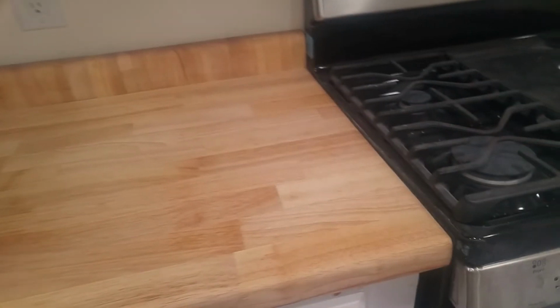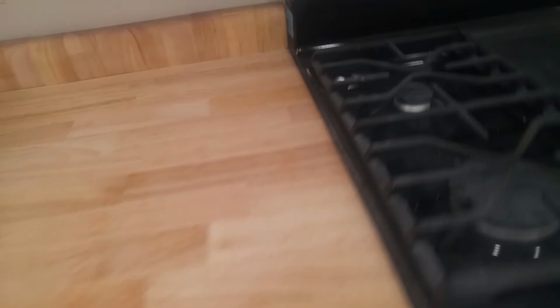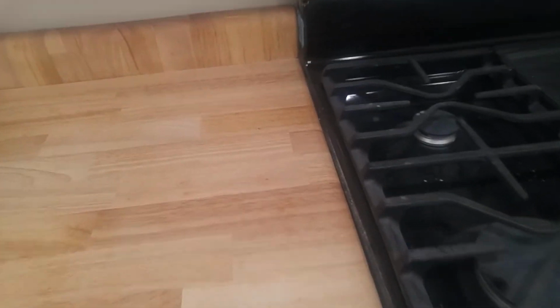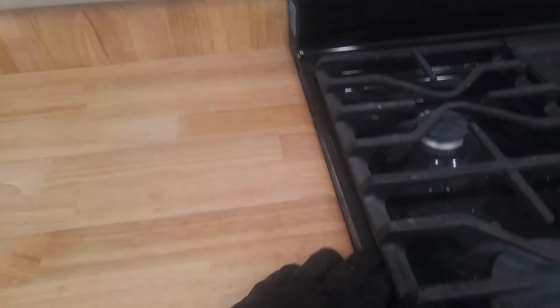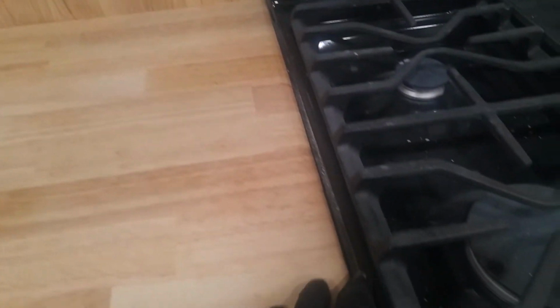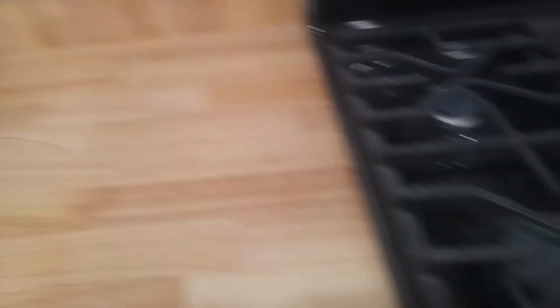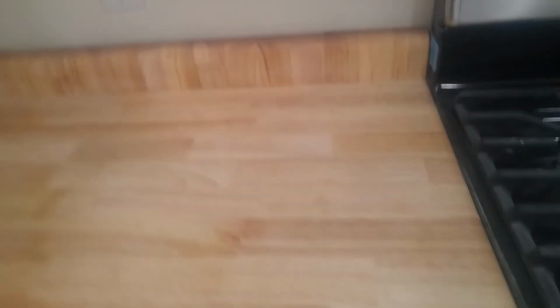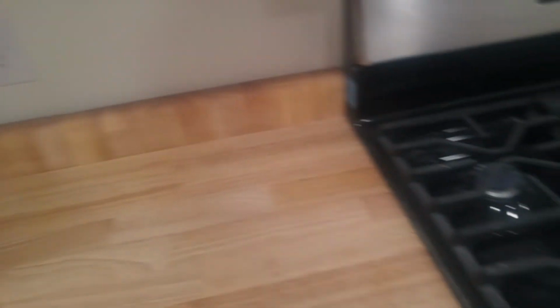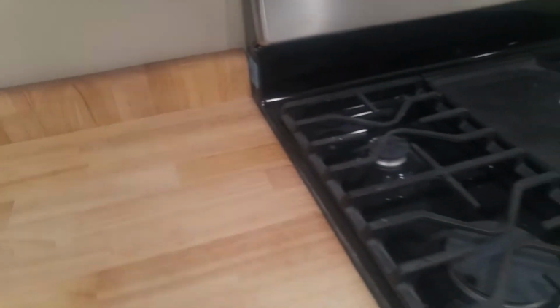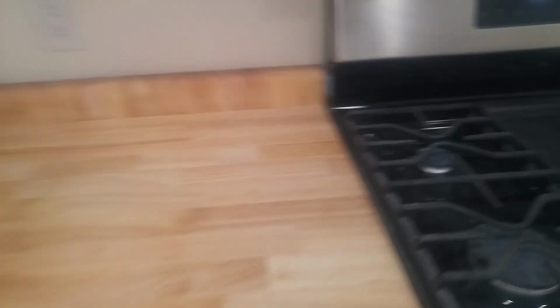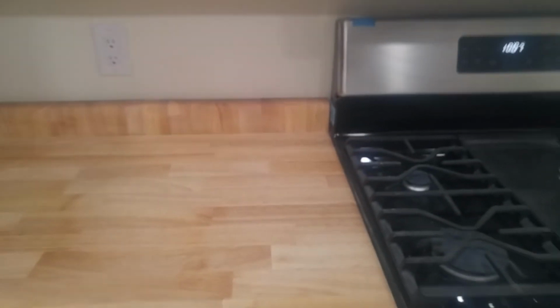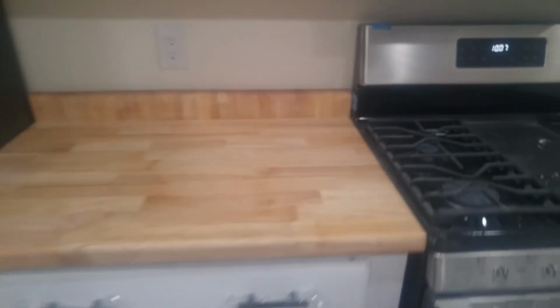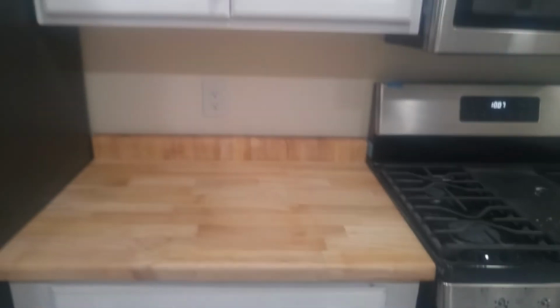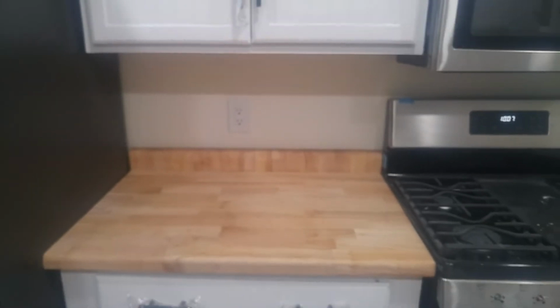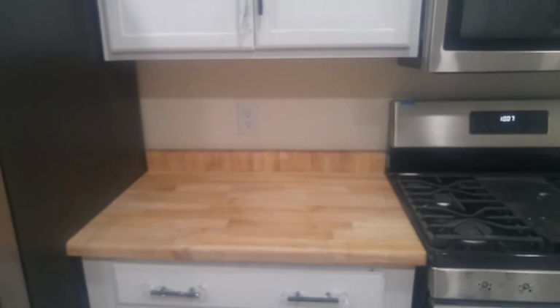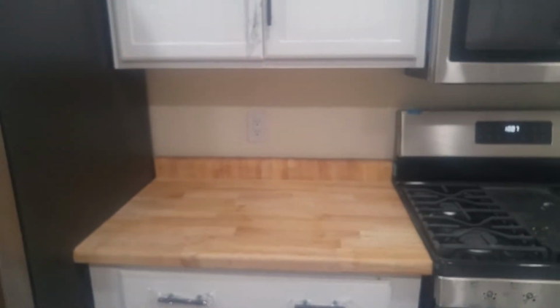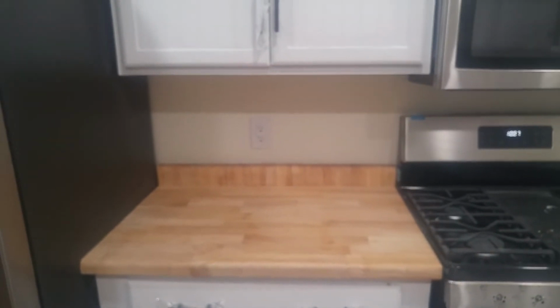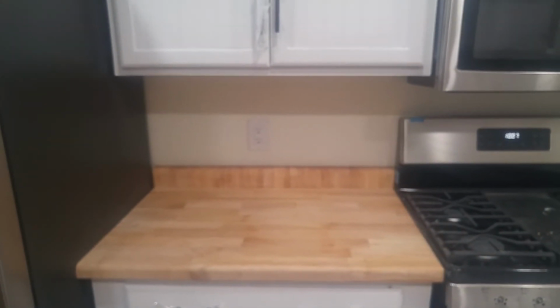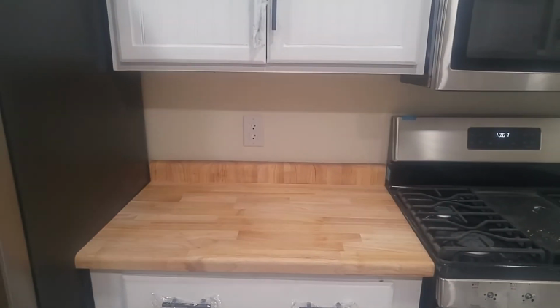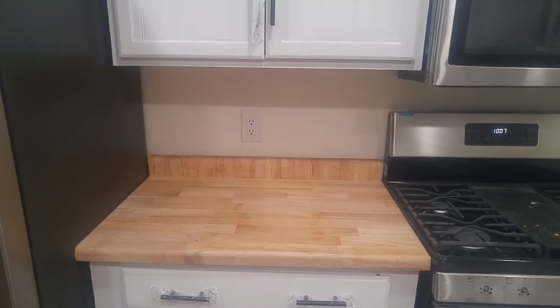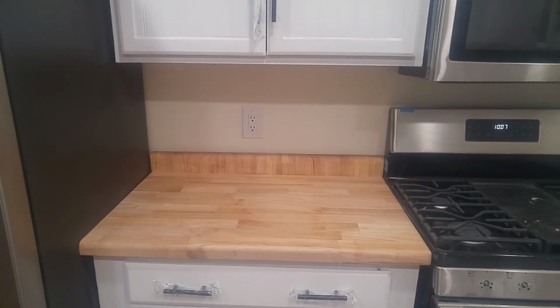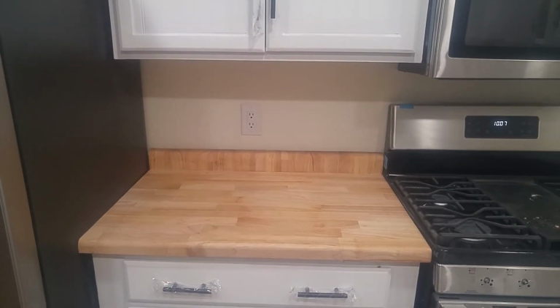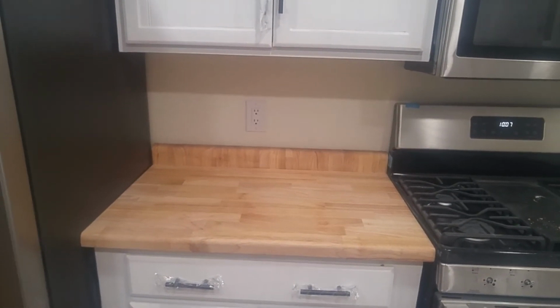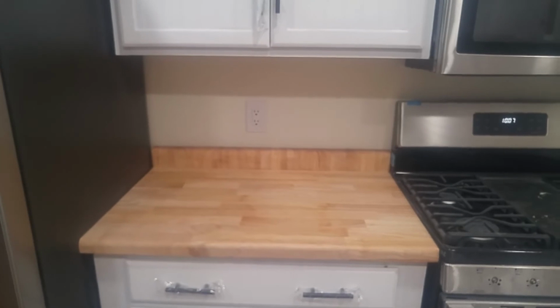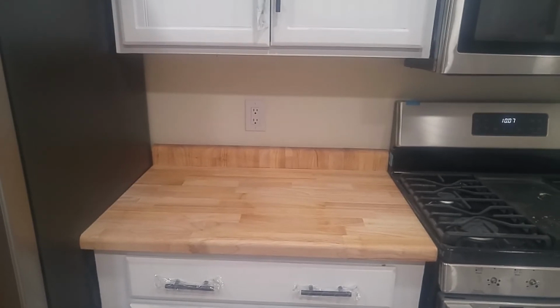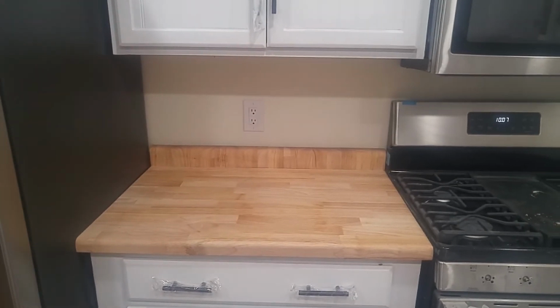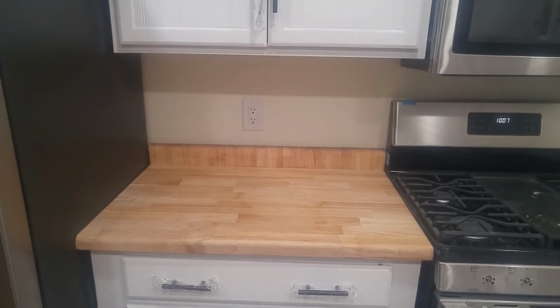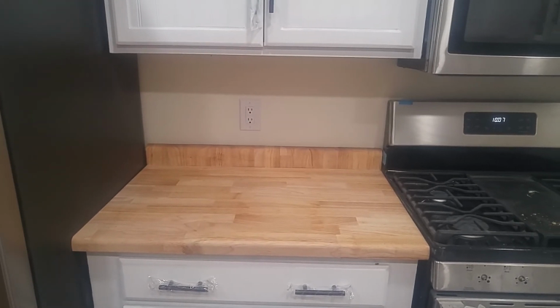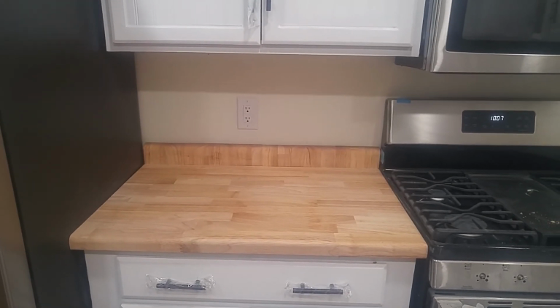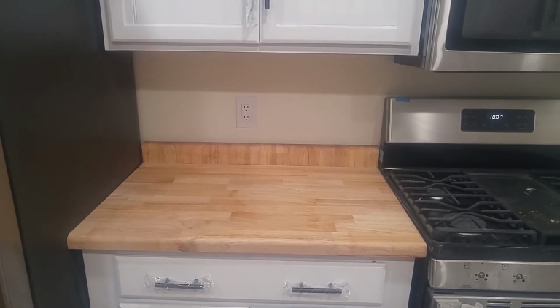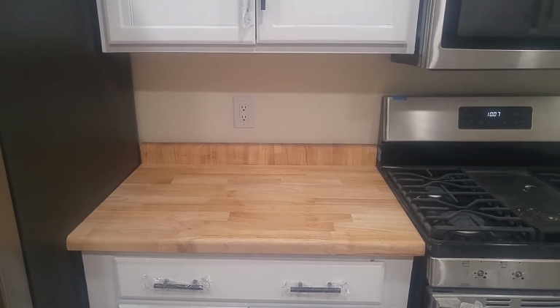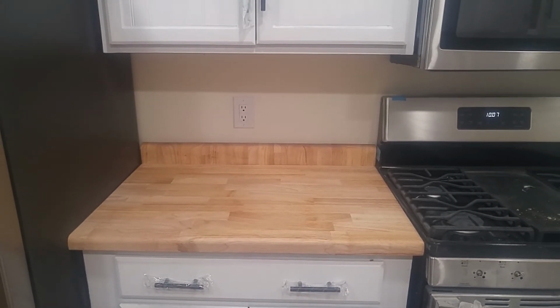This one has a little bit of a rubber seal here — that one I'll have to do something with. But anyways, it's absolutely free. Don't throw your butcher block countertop cutoff away. Utilize it, put it in as a backsplash. You'll be really happy, and I'm sure the customer will too.